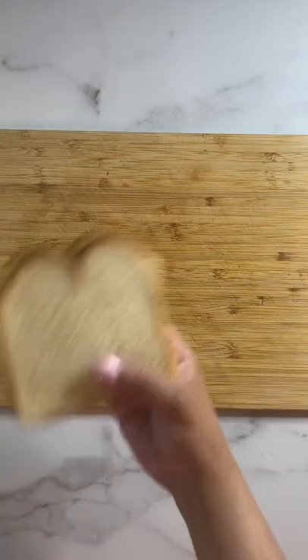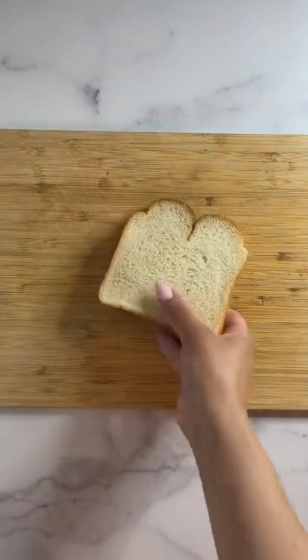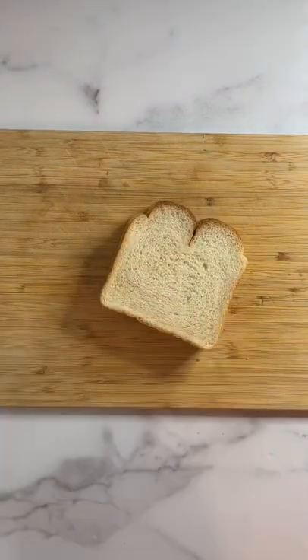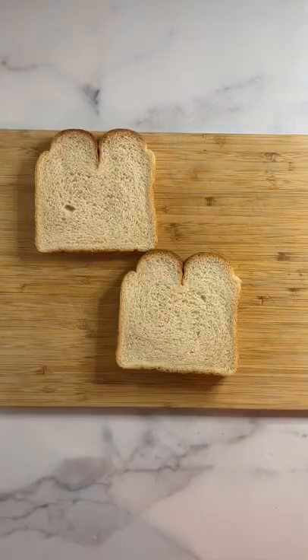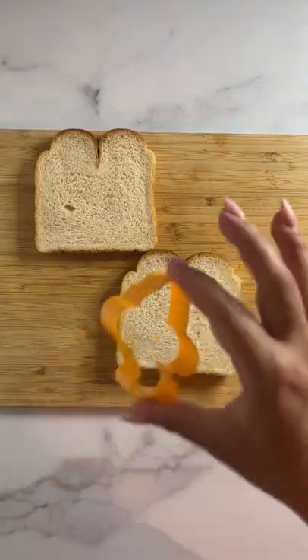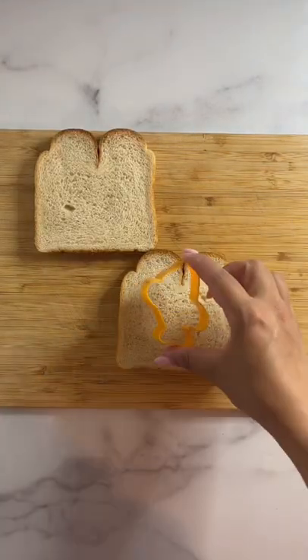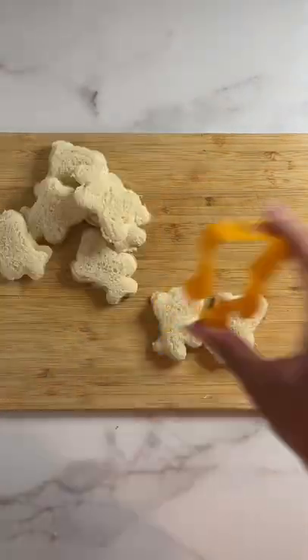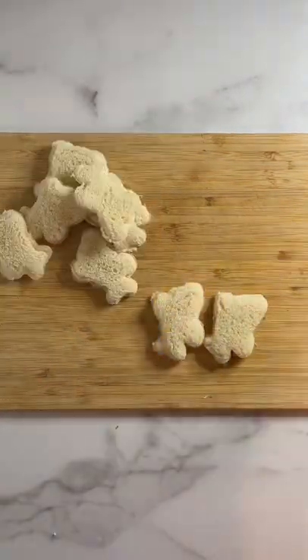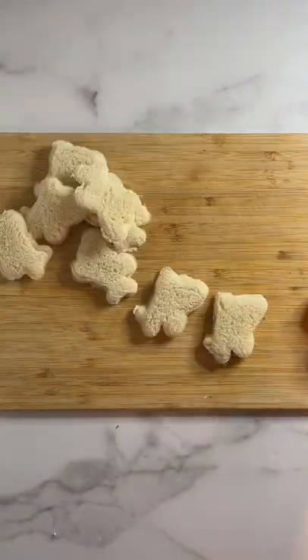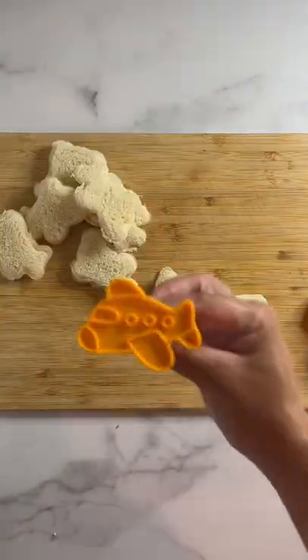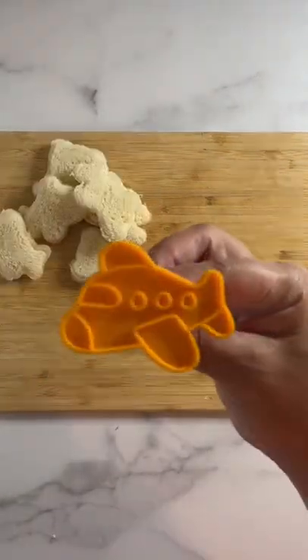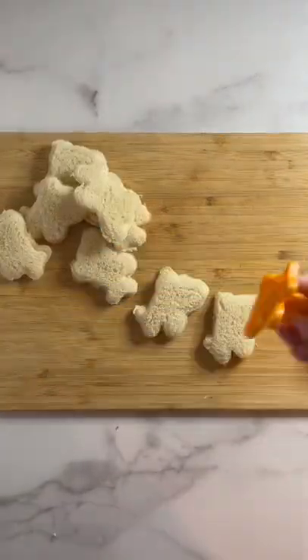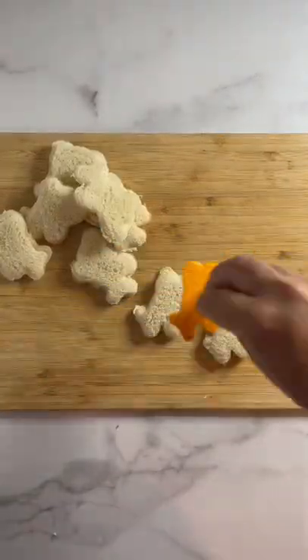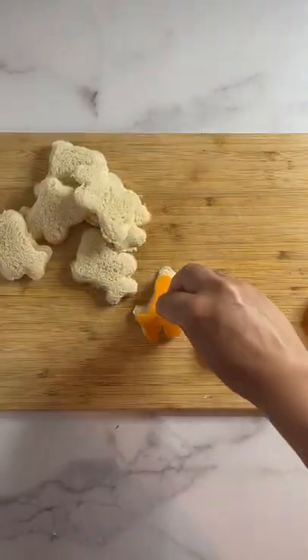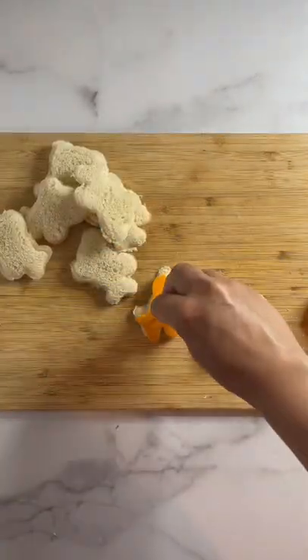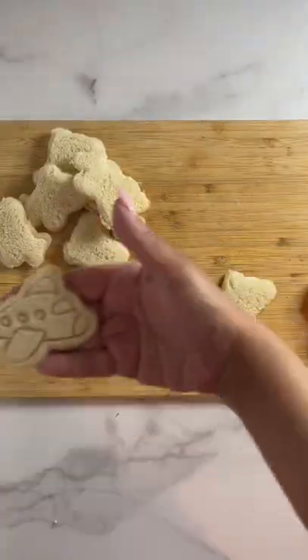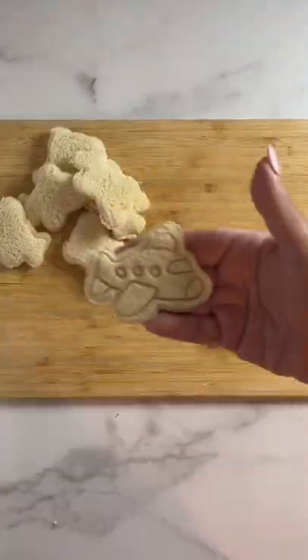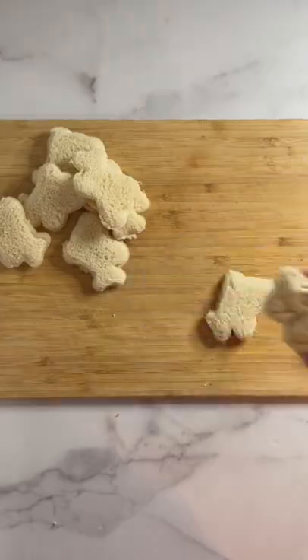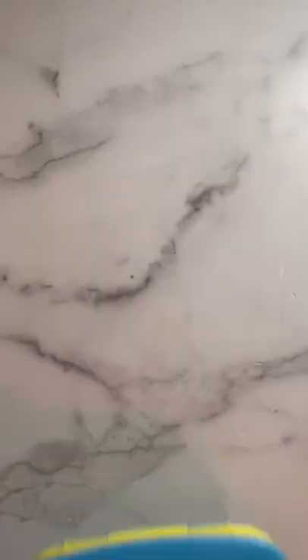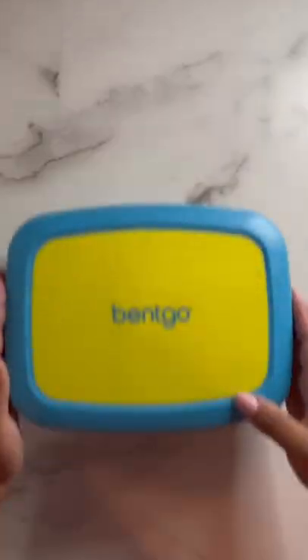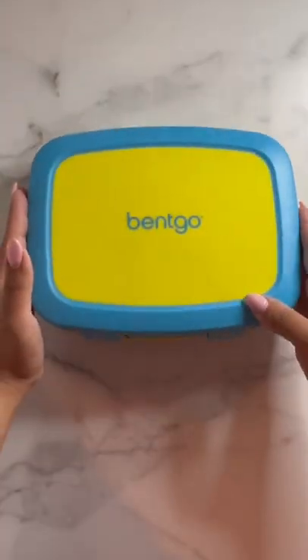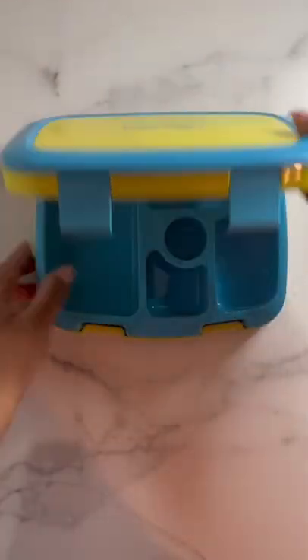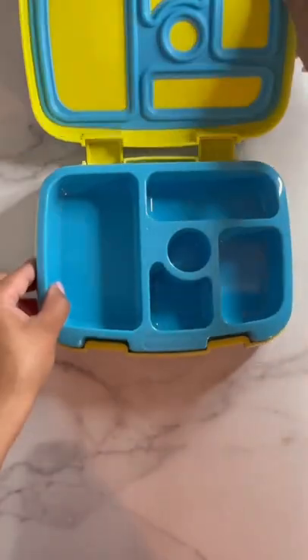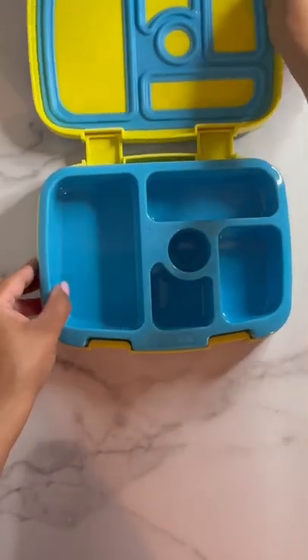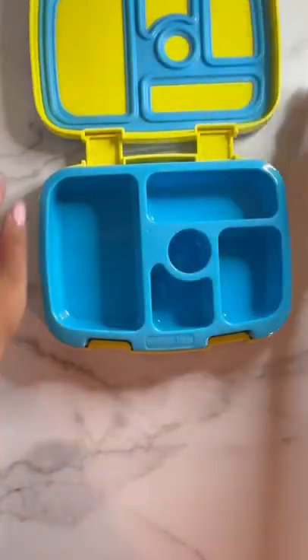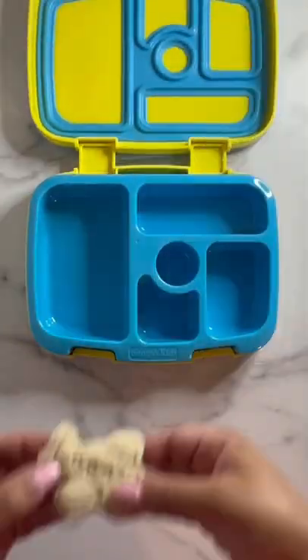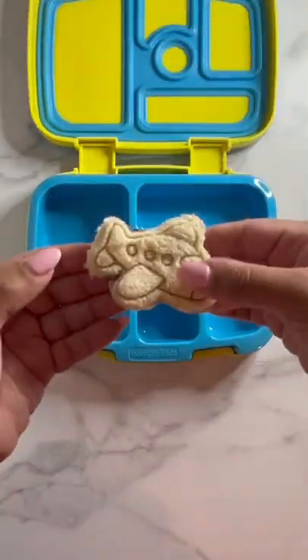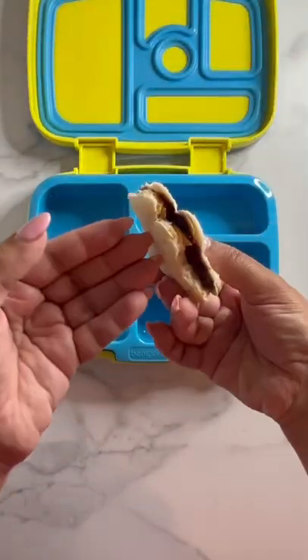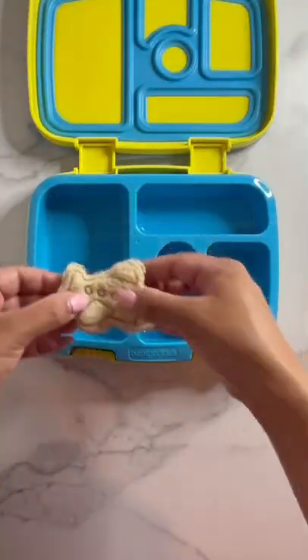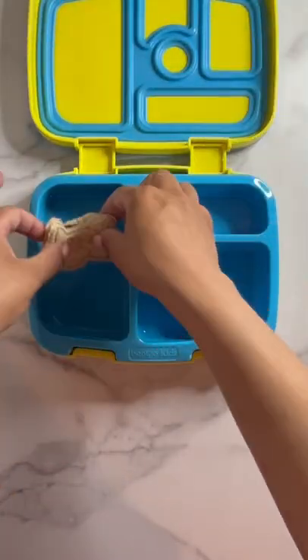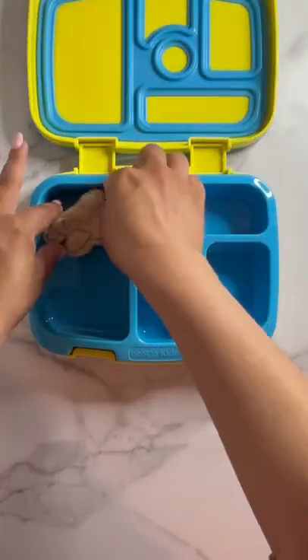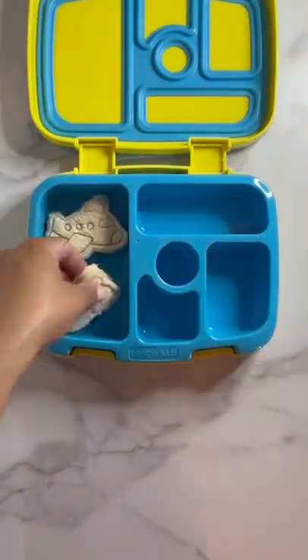Let's pack today's lunch — going with an airplane theme today. I use these airplane-shaped stamps to cut the bread into plane shapes, then spread peanut butter and blueberry jelly on them.